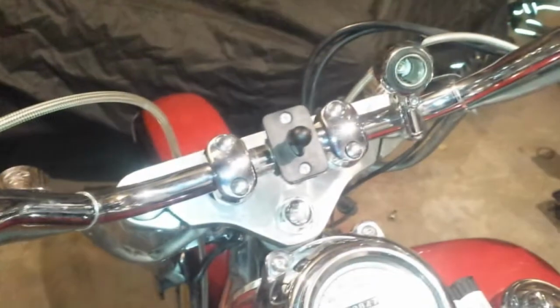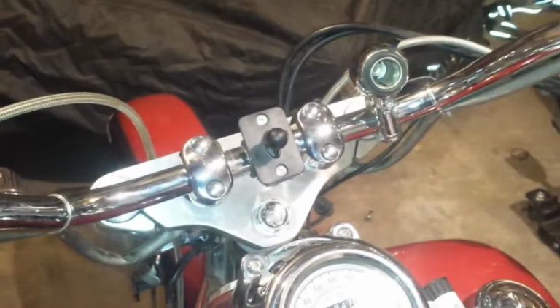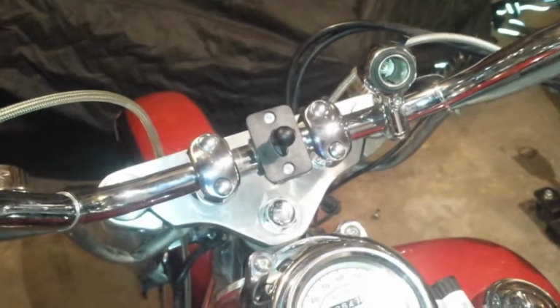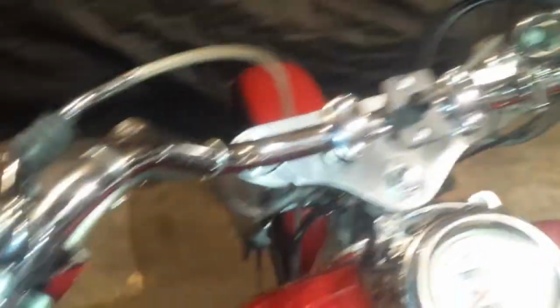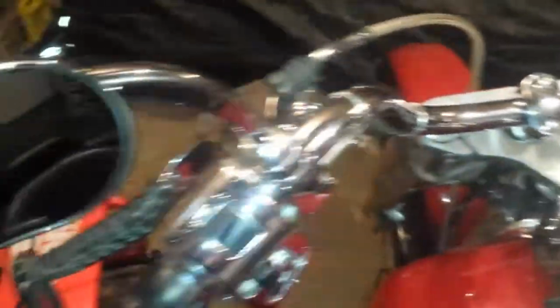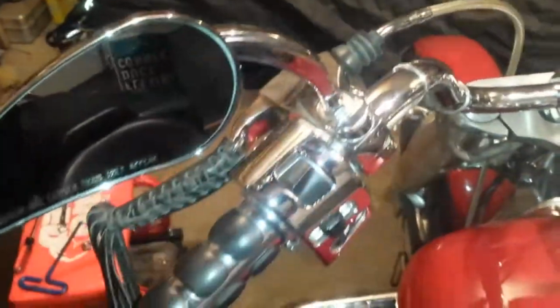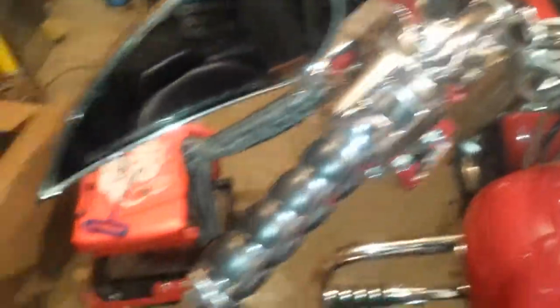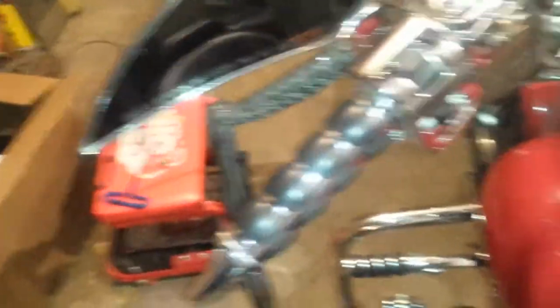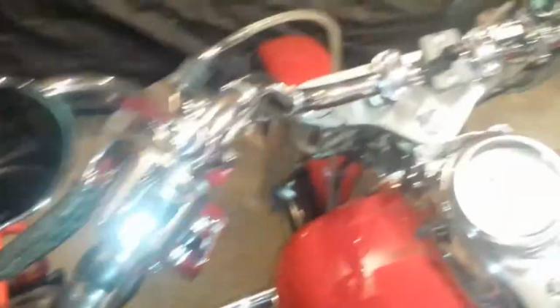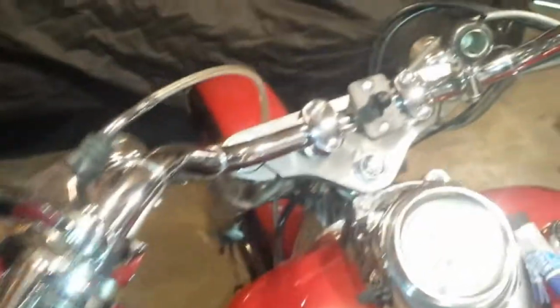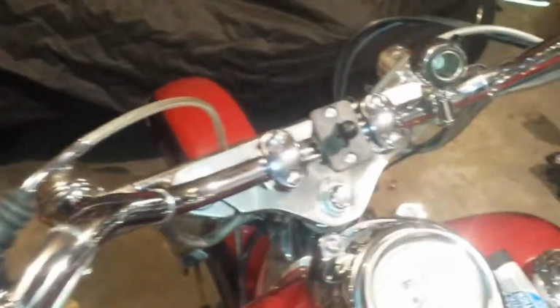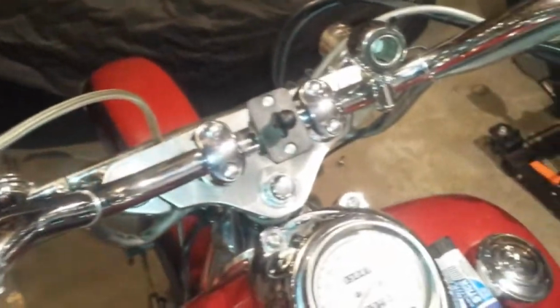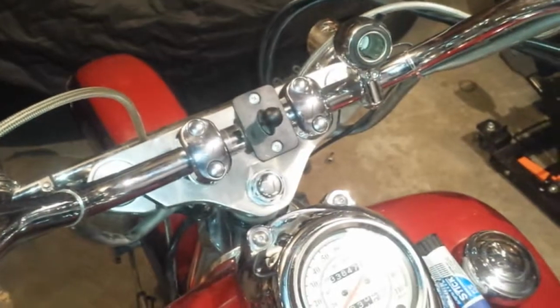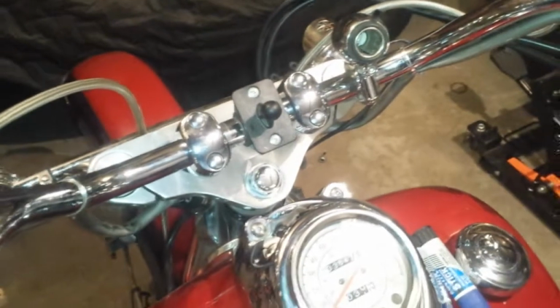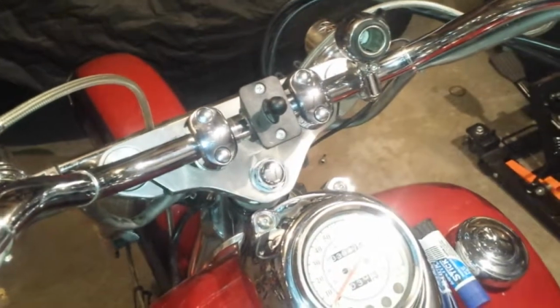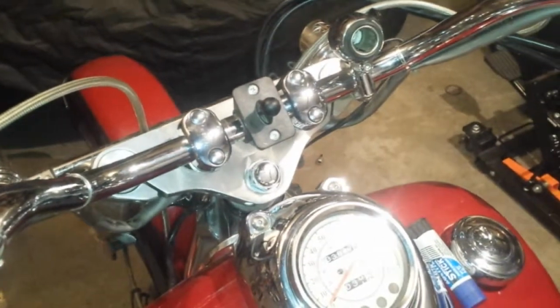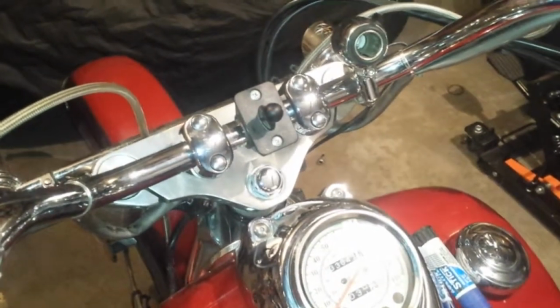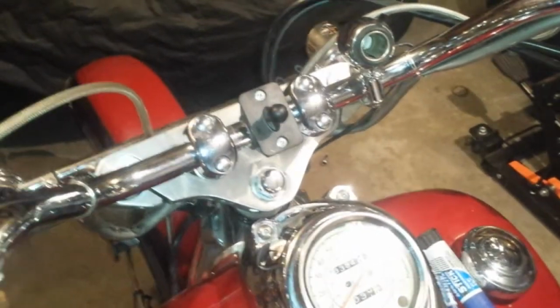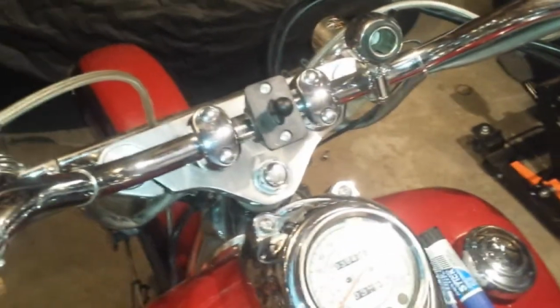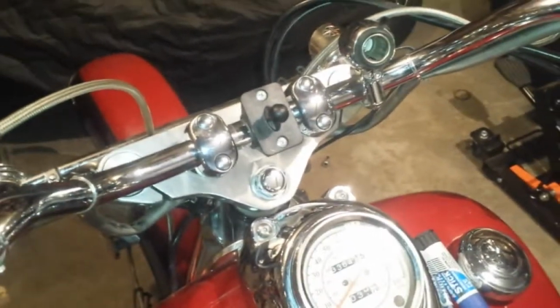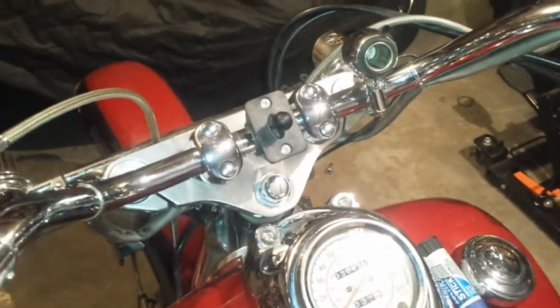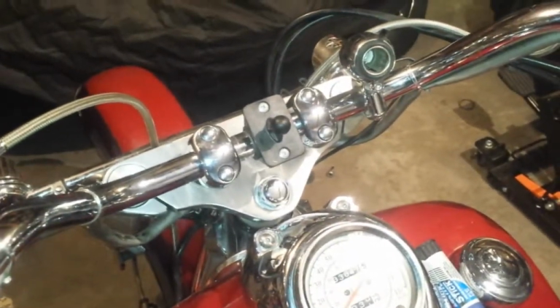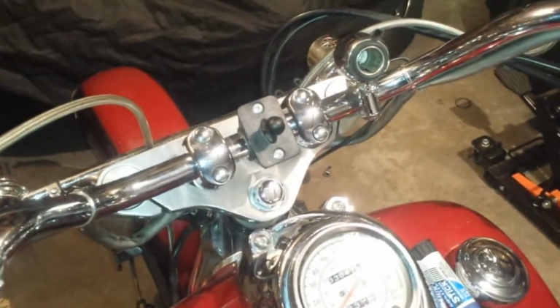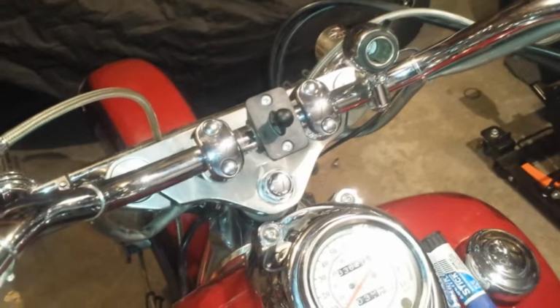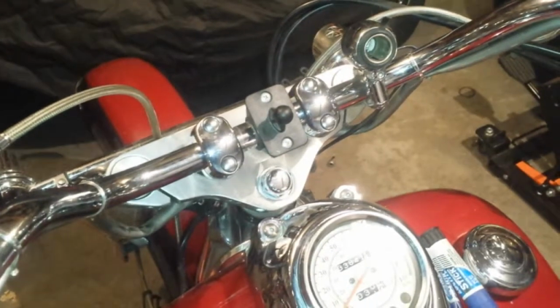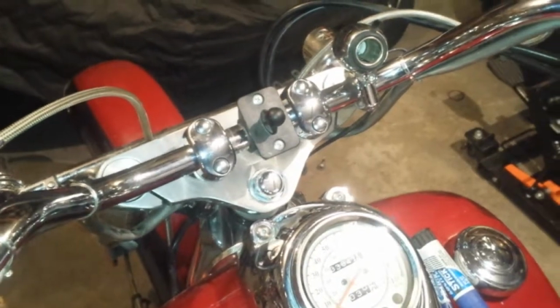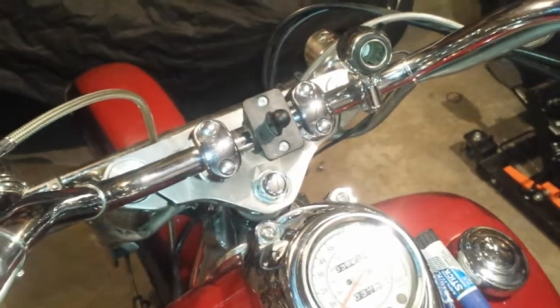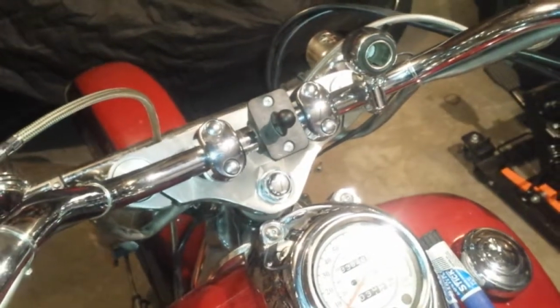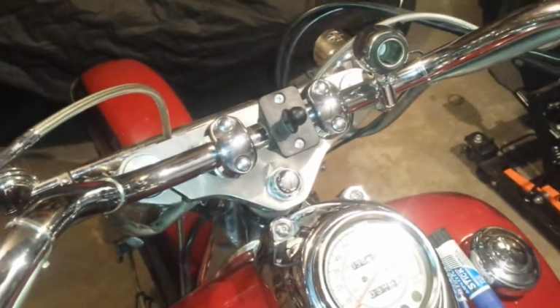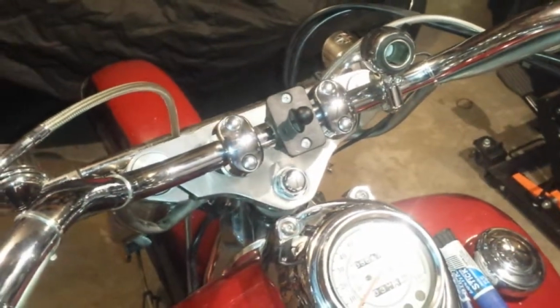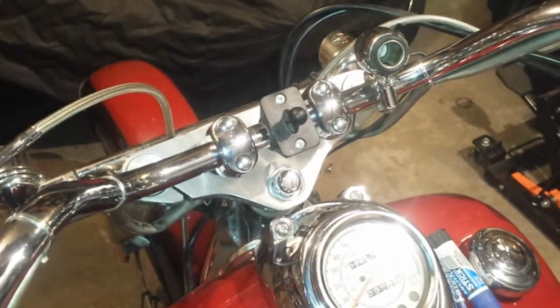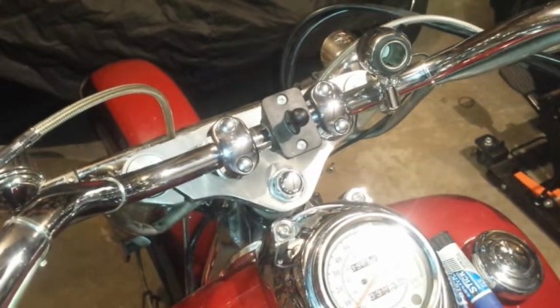So that's the new risers for the bike — that's just one of the winter projects and upgrades I plan on doing before getting out on the road again.